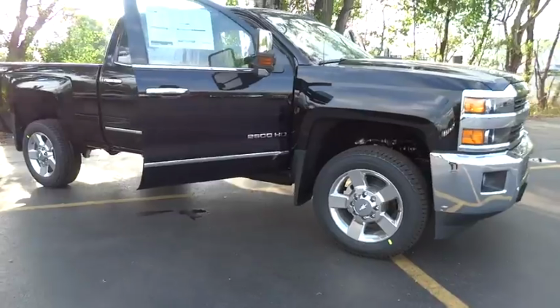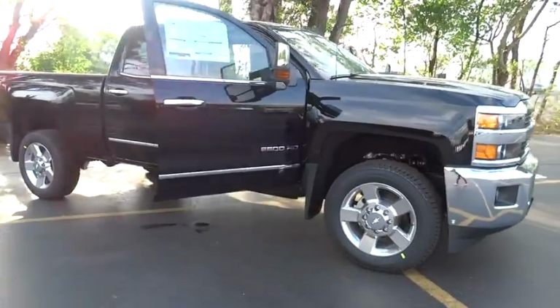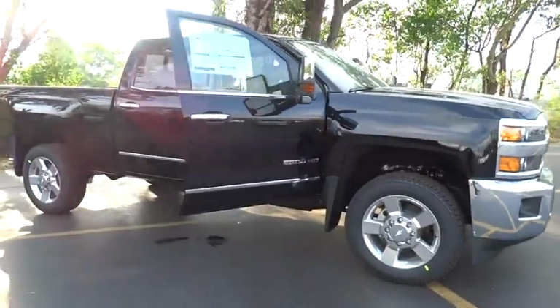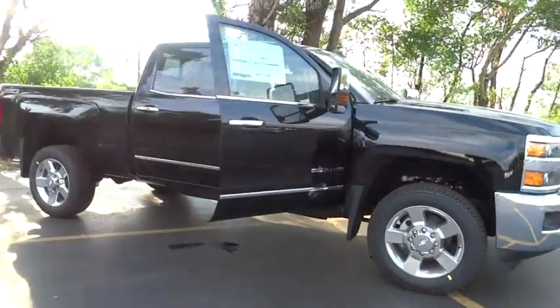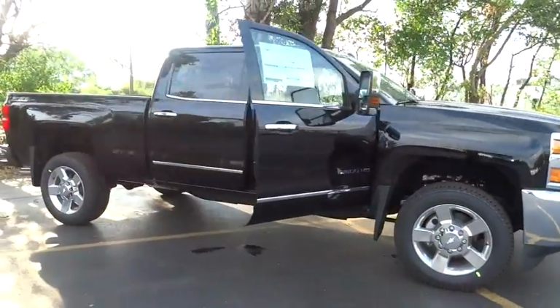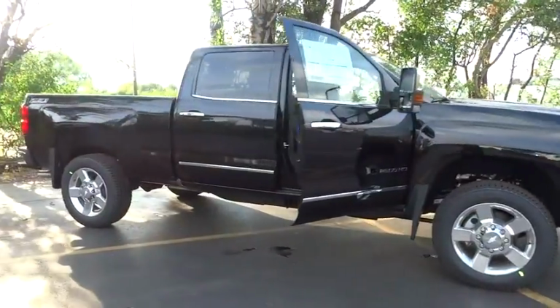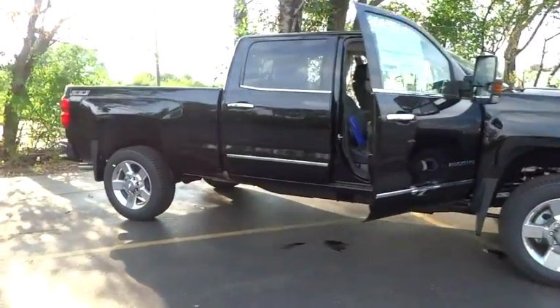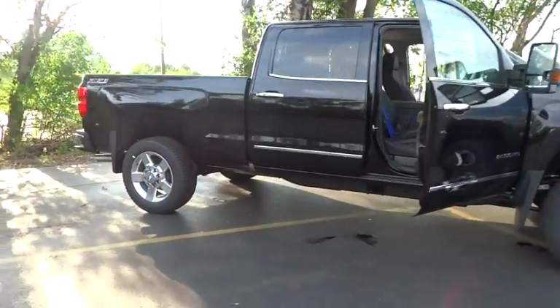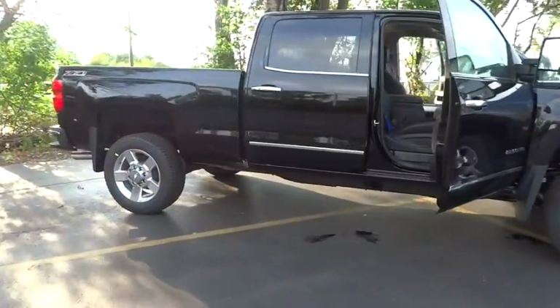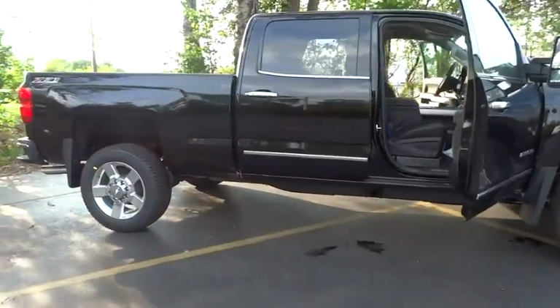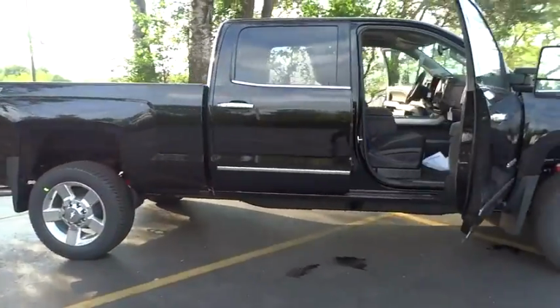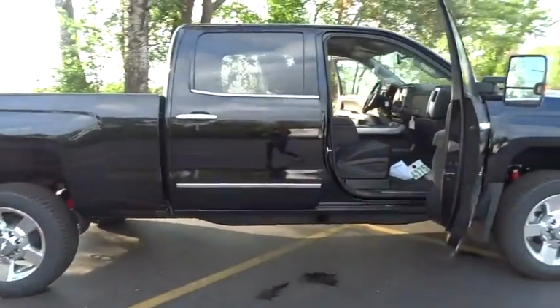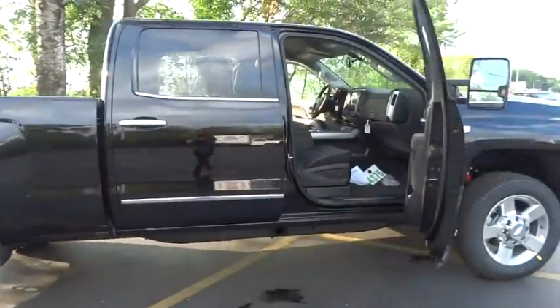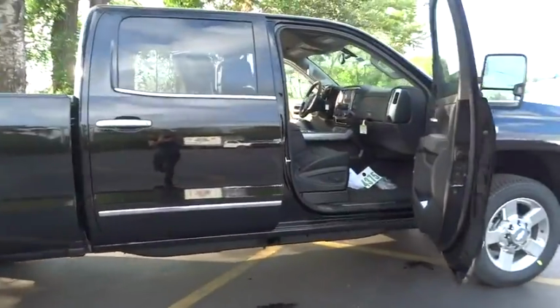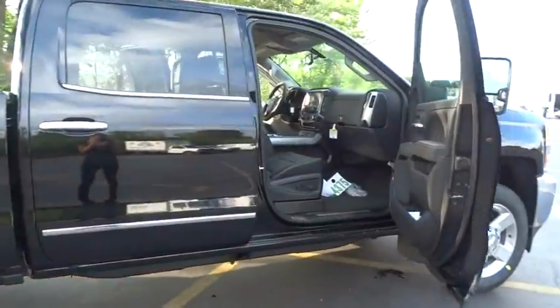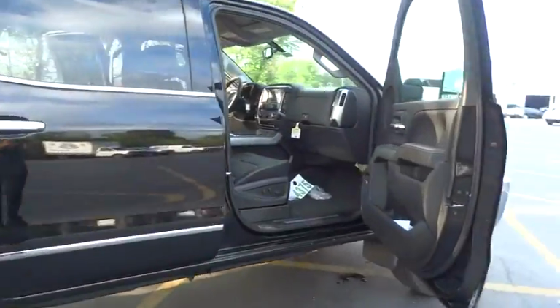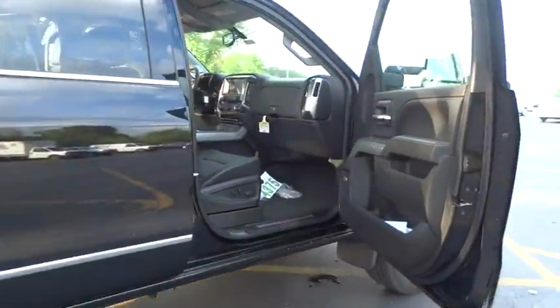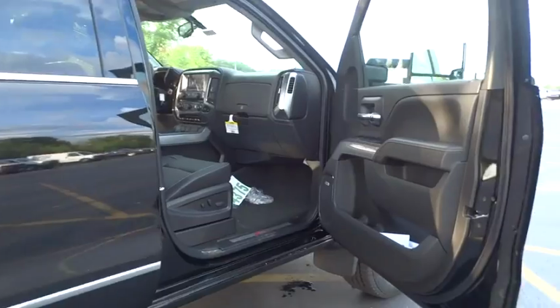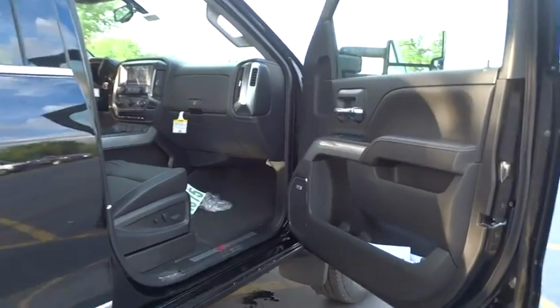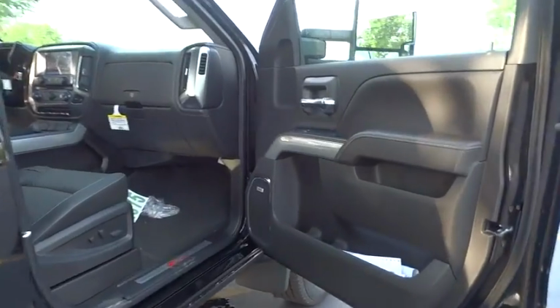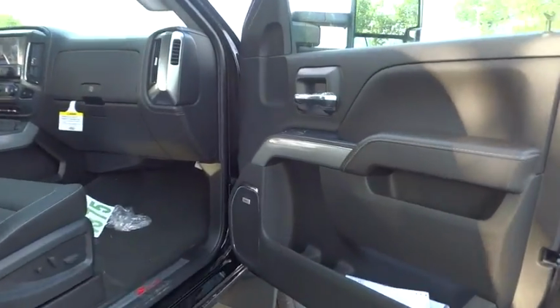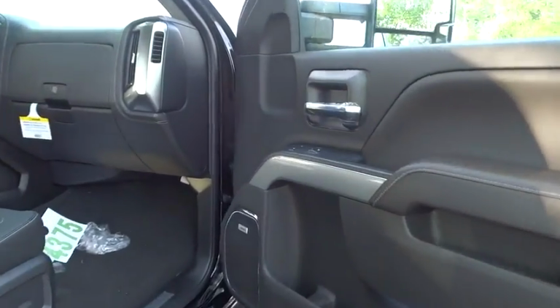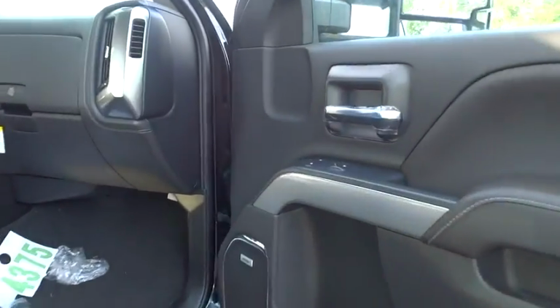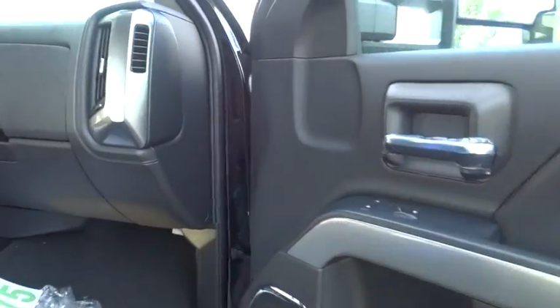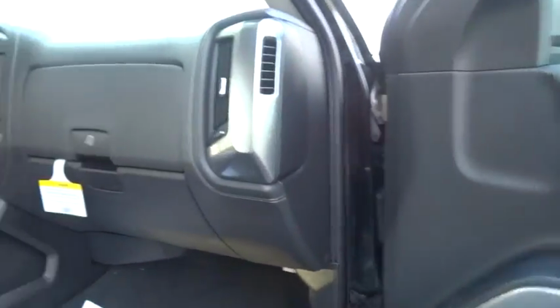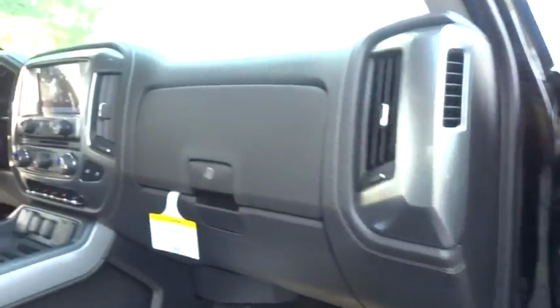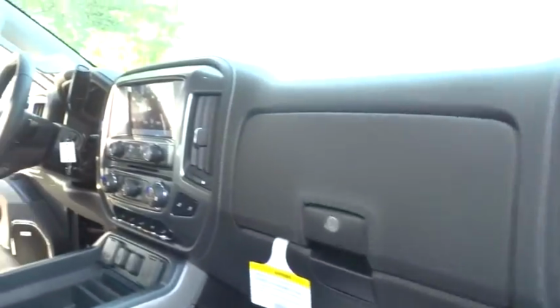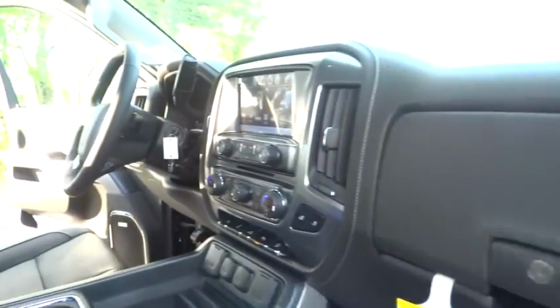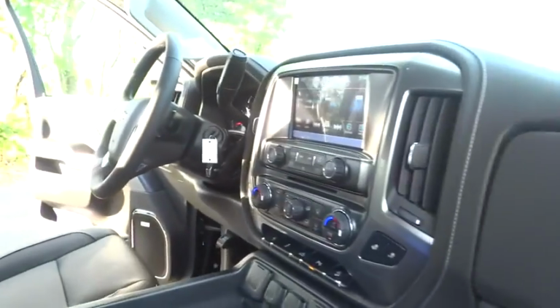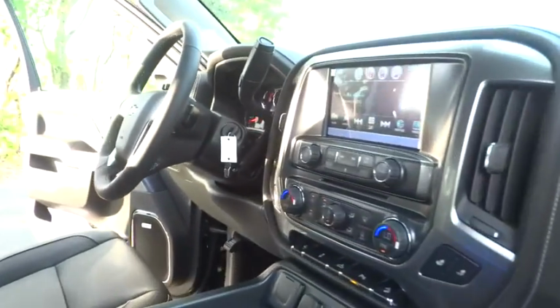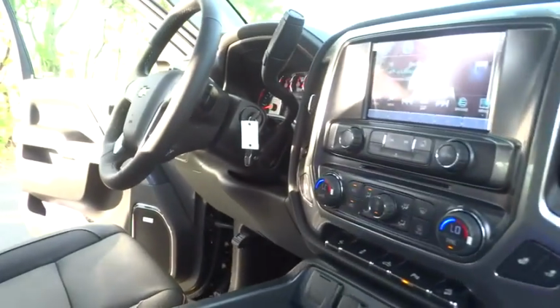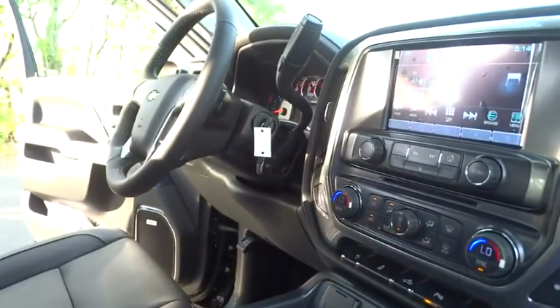2016 Silverado 2500 HD. This pickup truck pulls unlike any other. Here are some of this vehicle's great options.